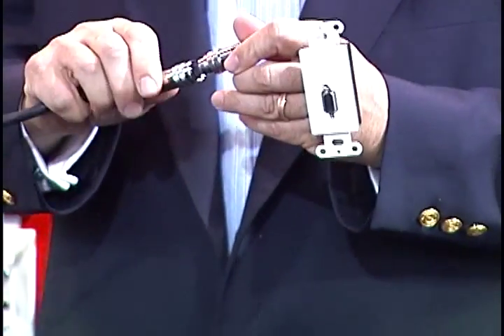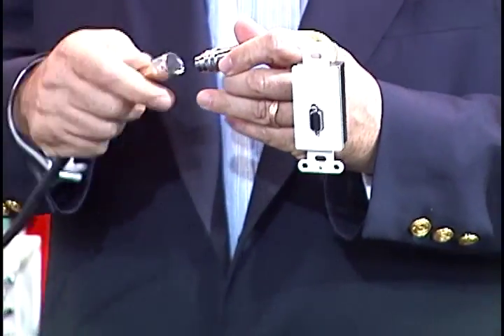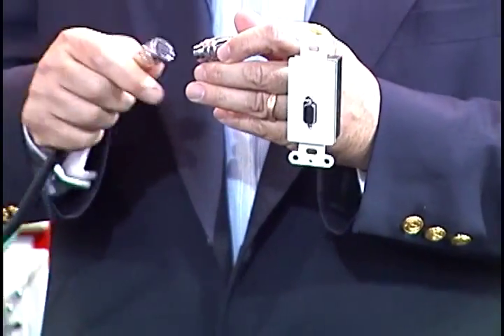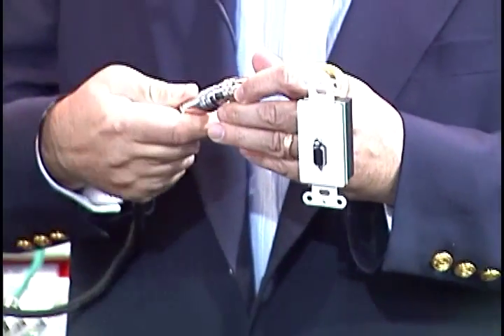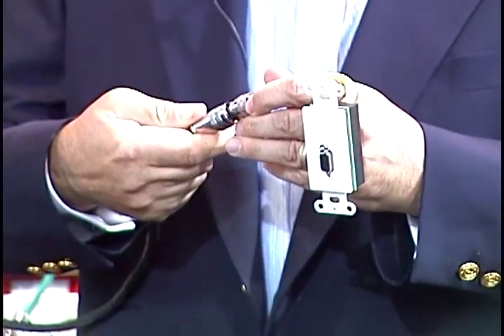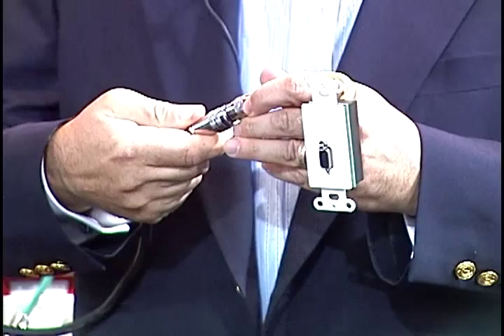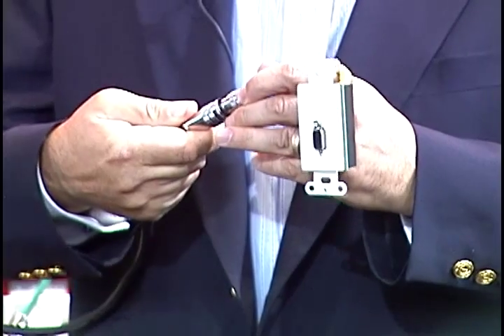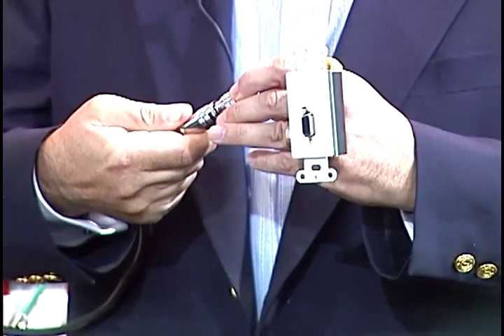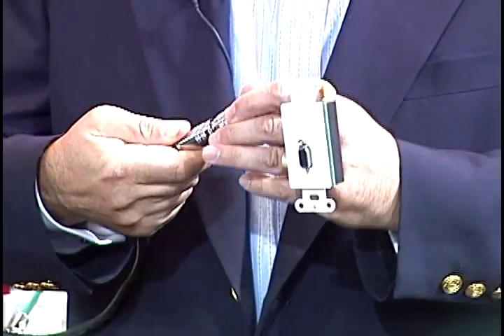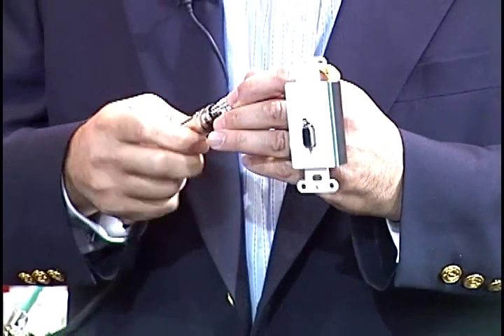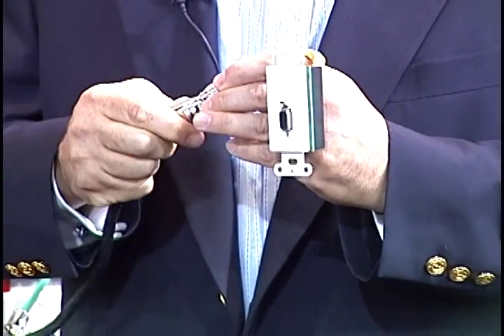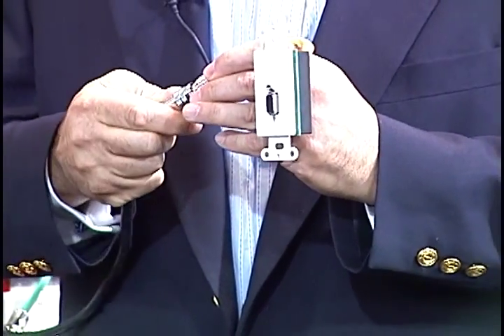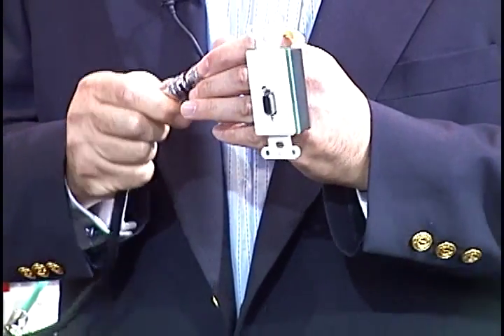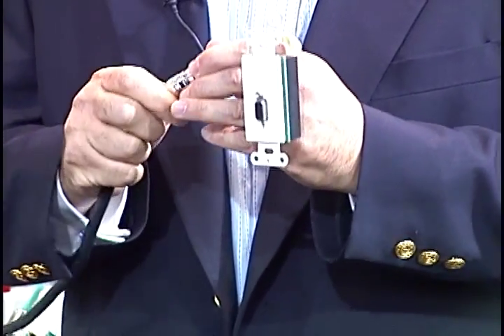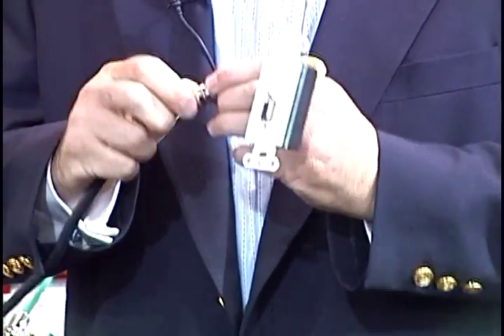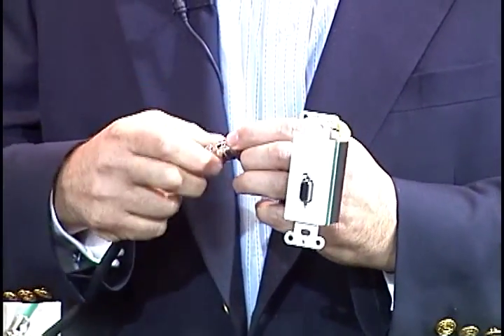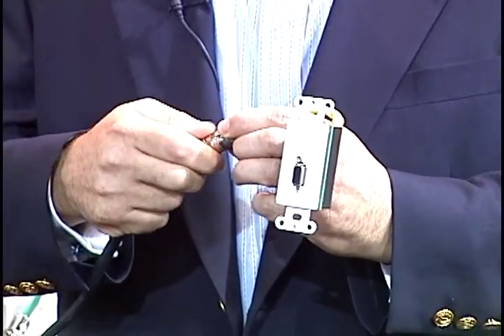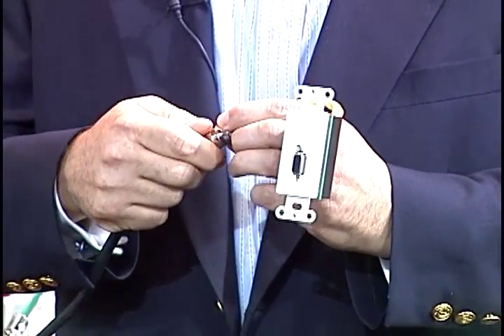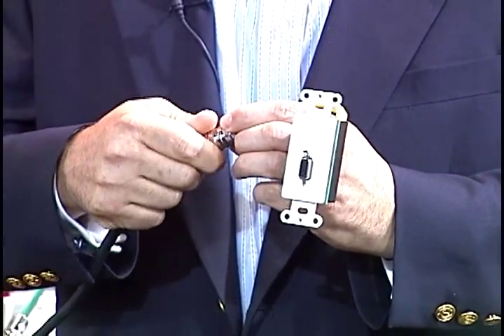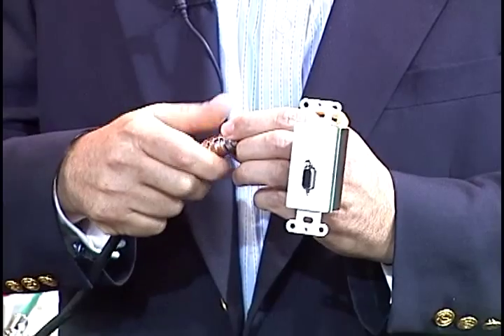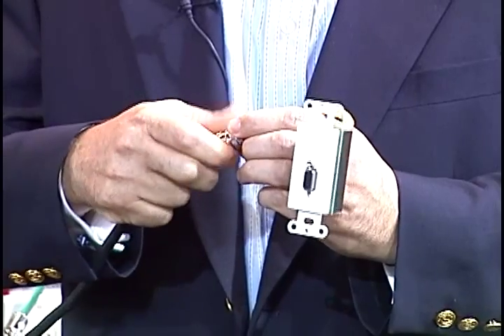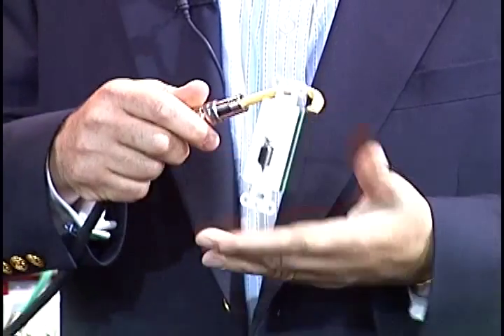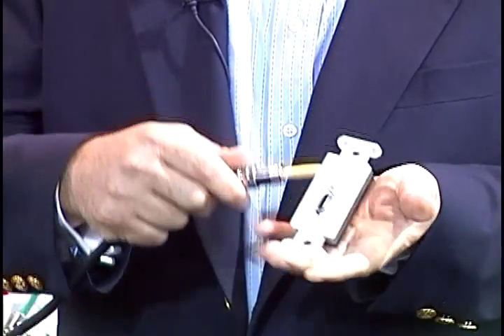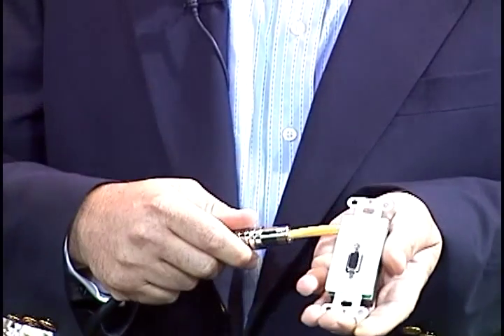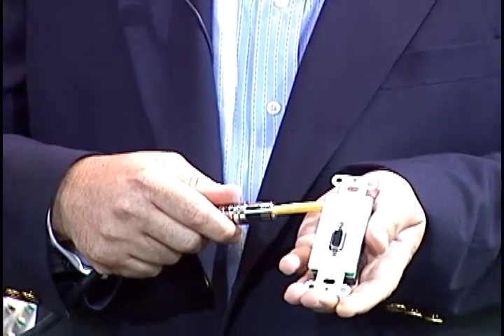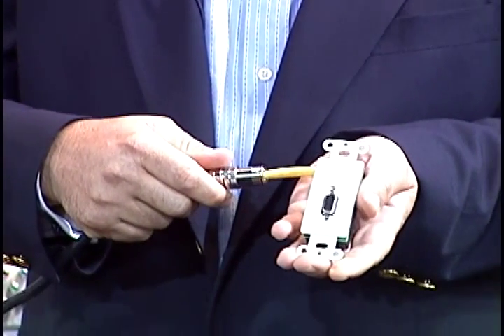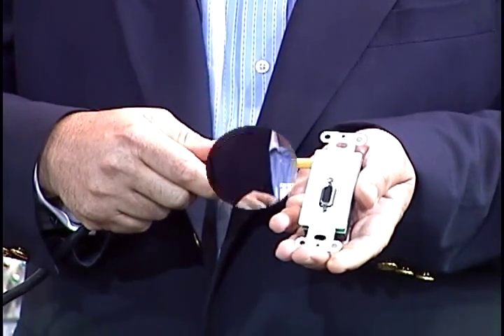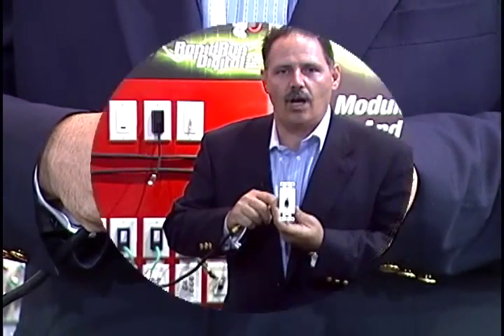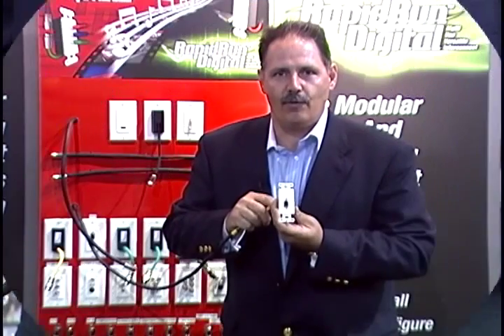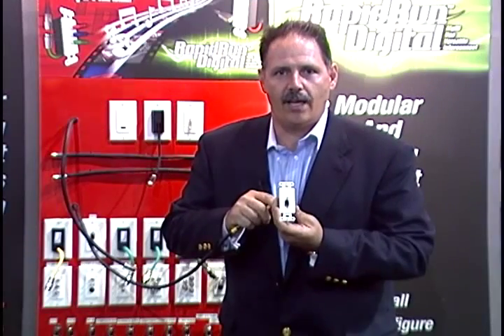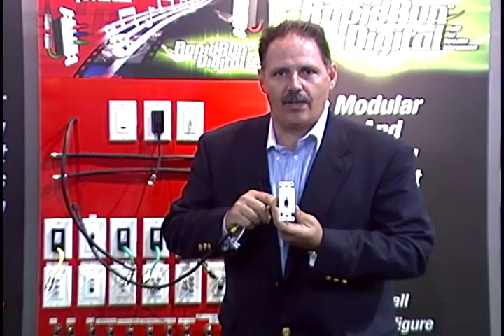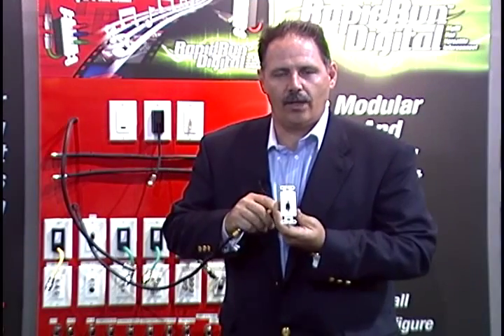Look at this — this is fantastic. This is perfect for a boardroom or a conference room. I can connect an HD-15 VGA connector. It is impossible to solder a VGA connector that quickly.